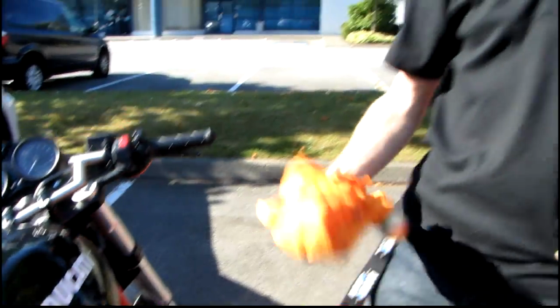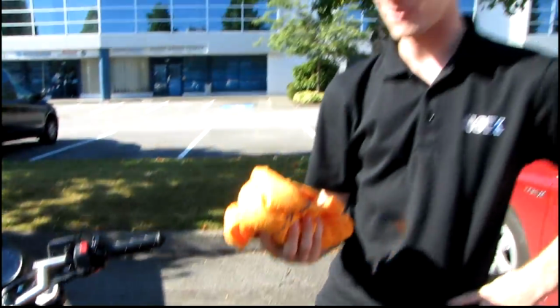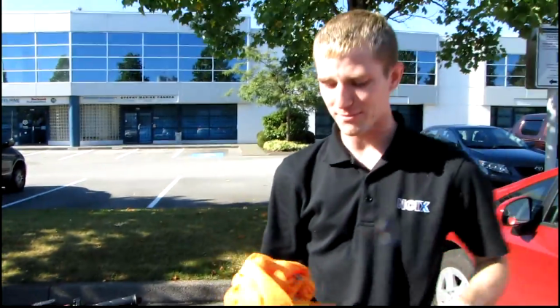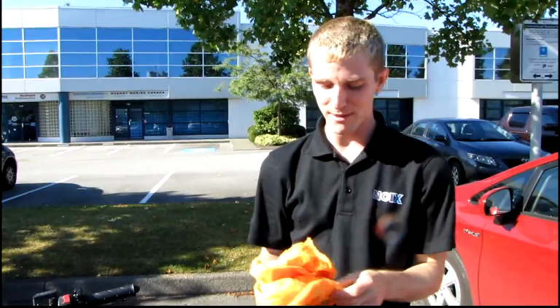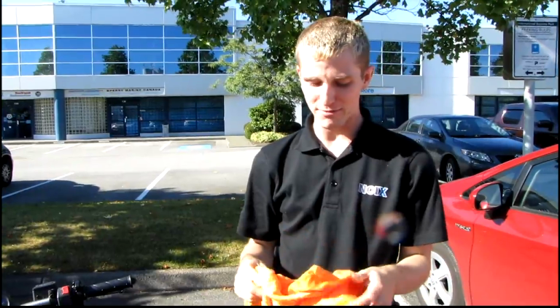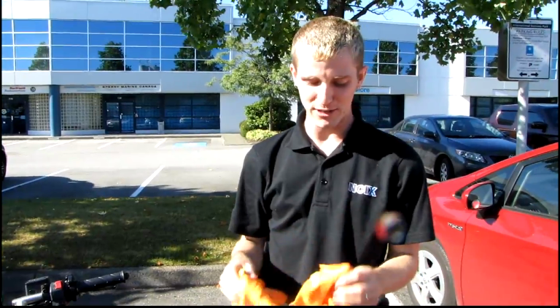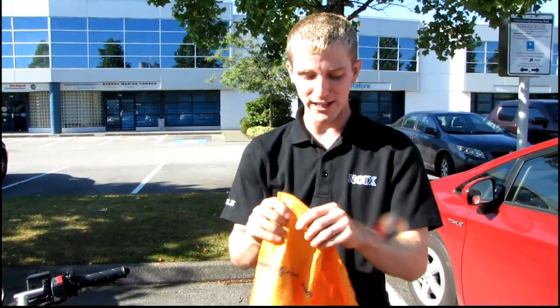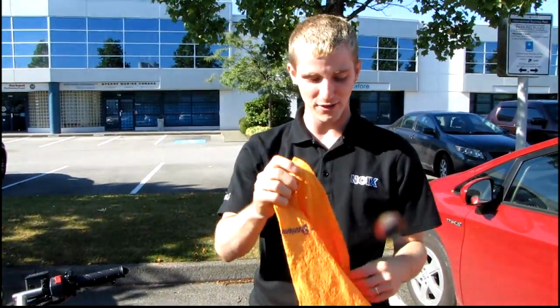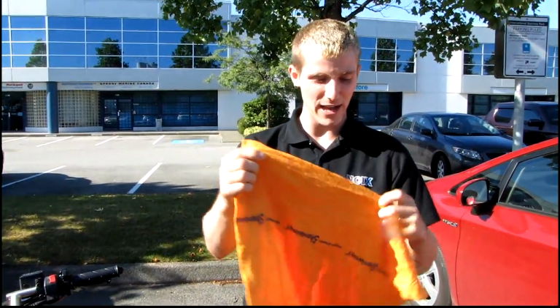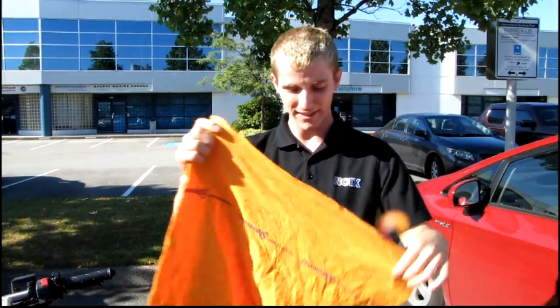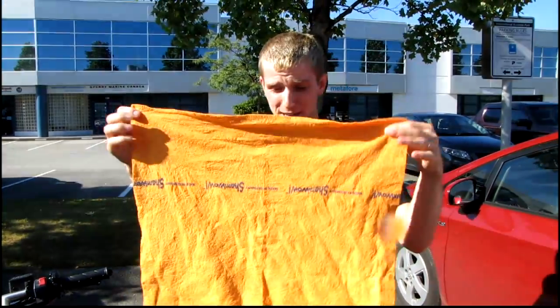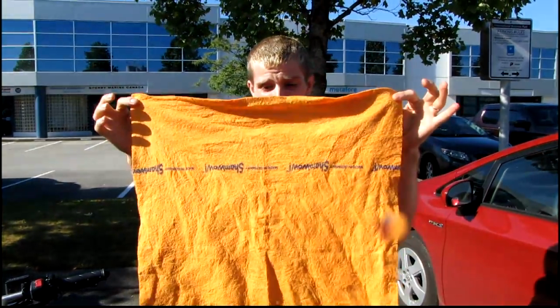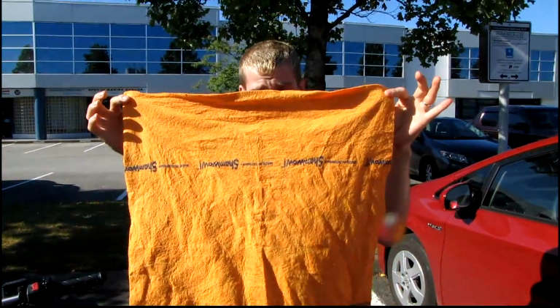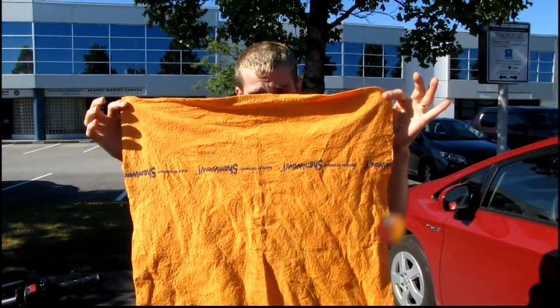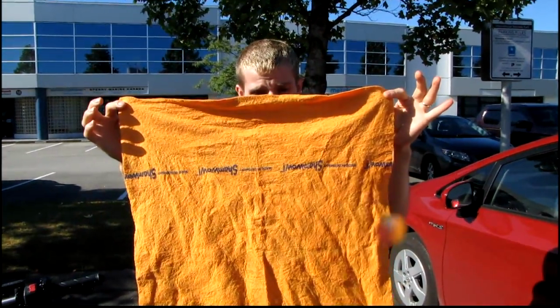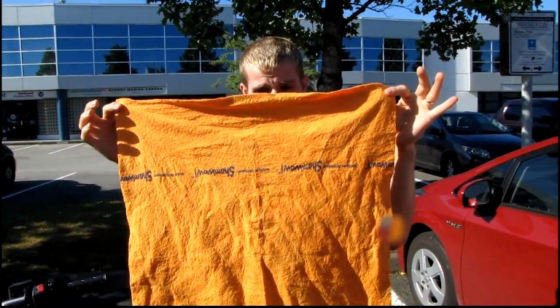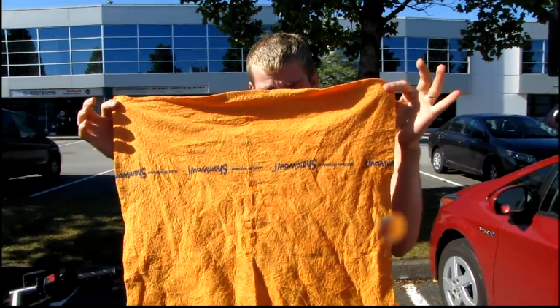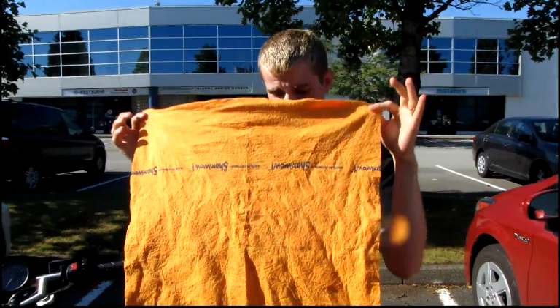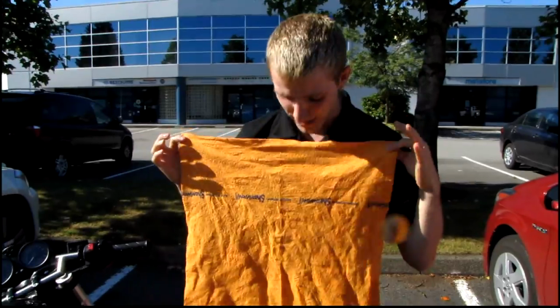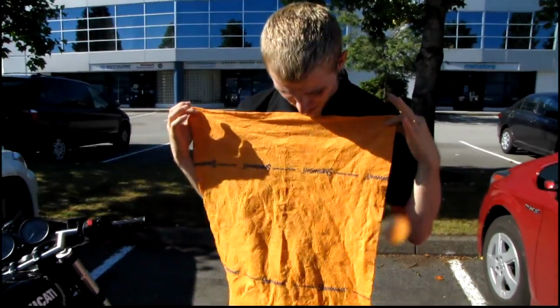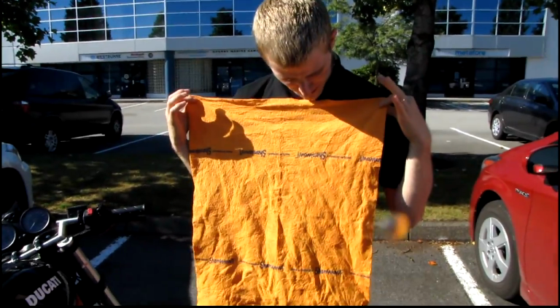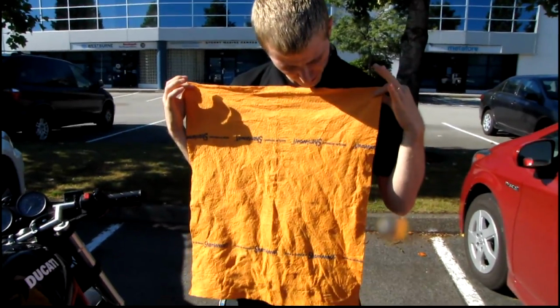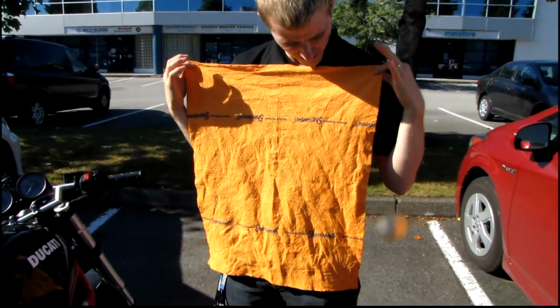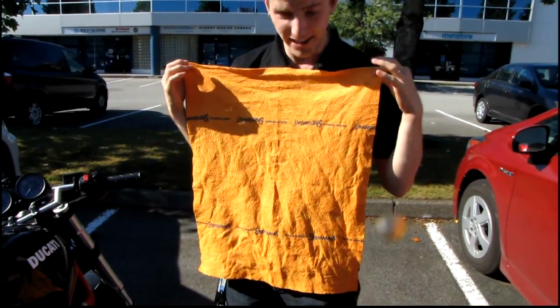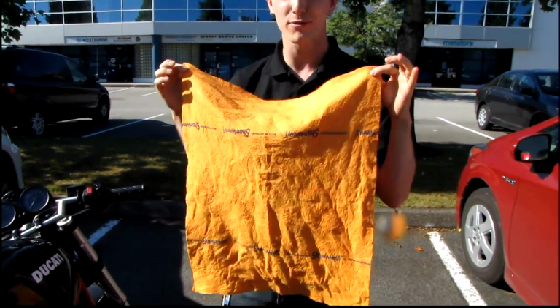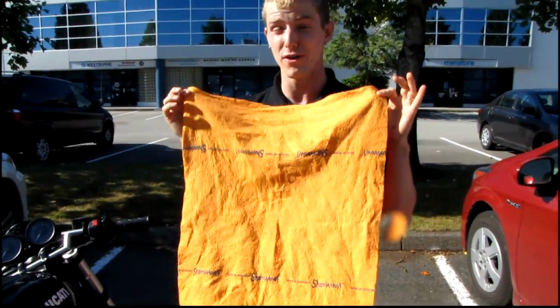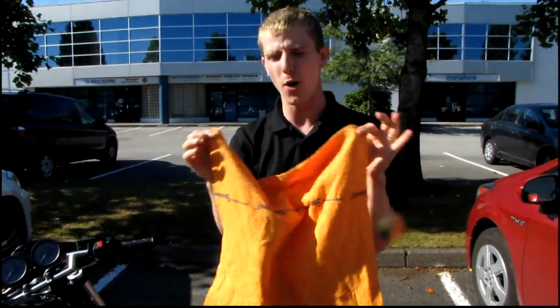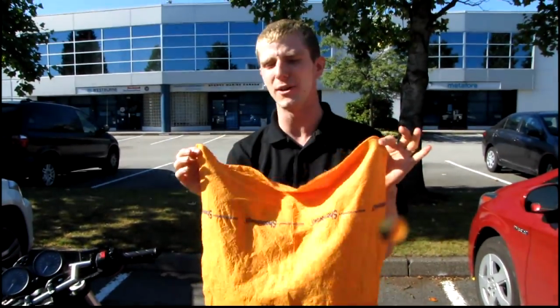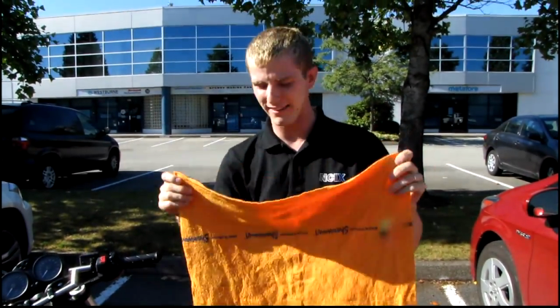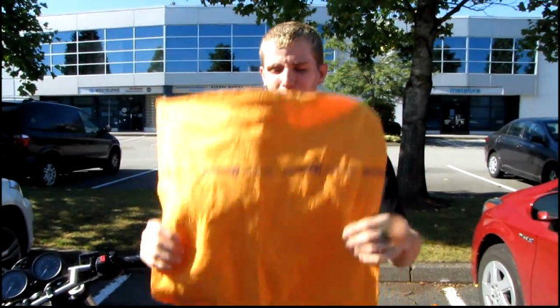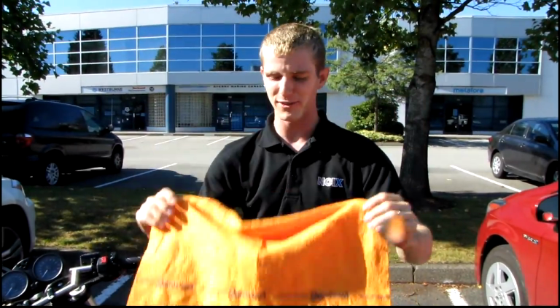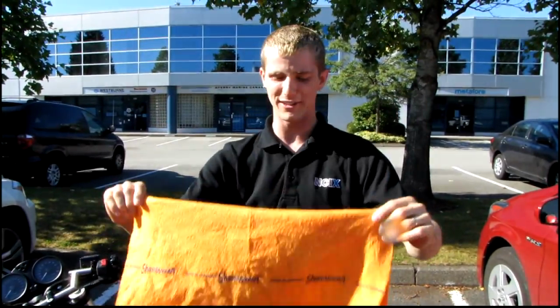That's pretty much all I got. So there you have it — my unboxing of the ShamWow, lame as it may be. Don't forget to subscribe to Linus Tech Tips for no videos like this. I'm not going to do this again.